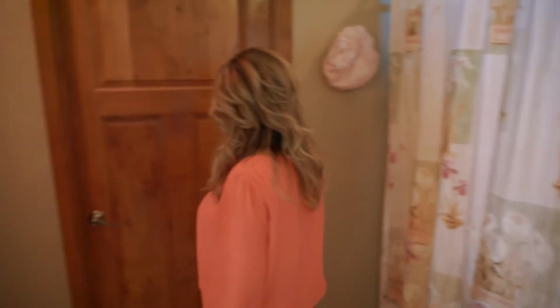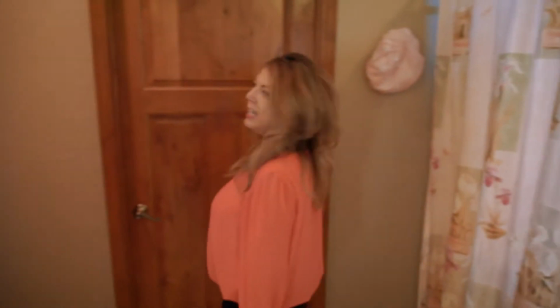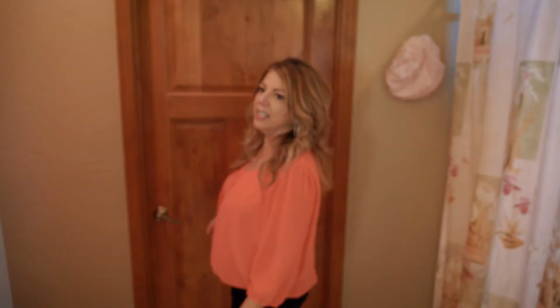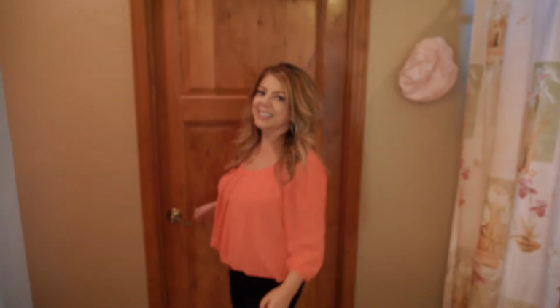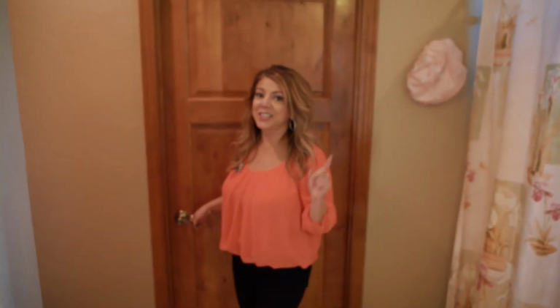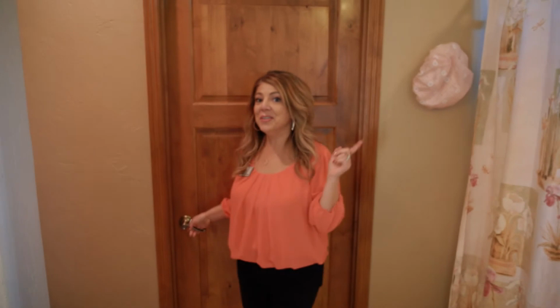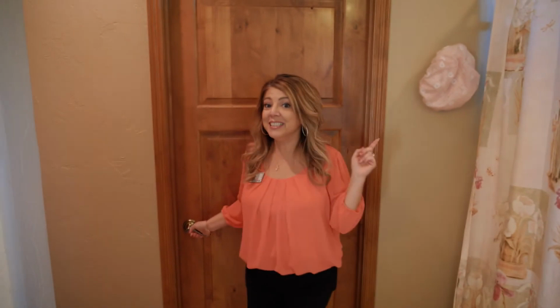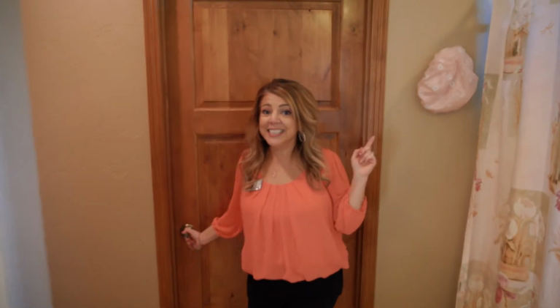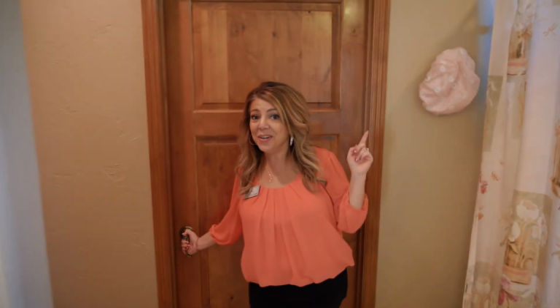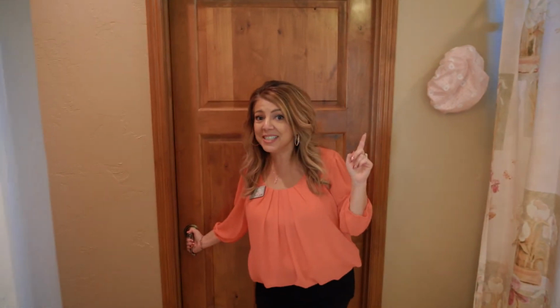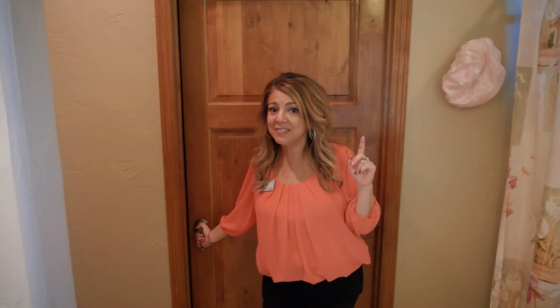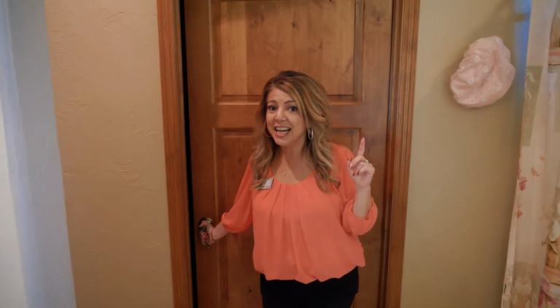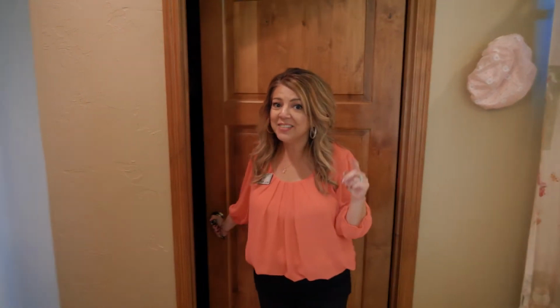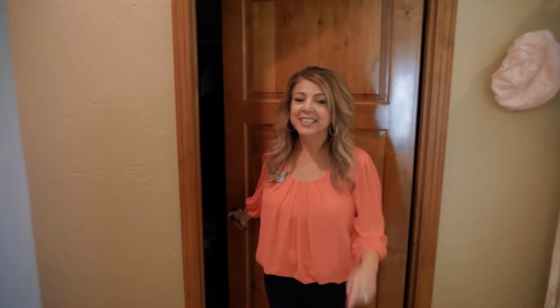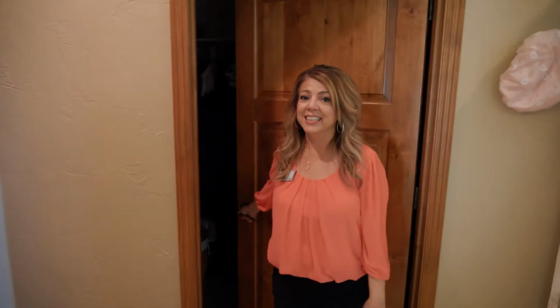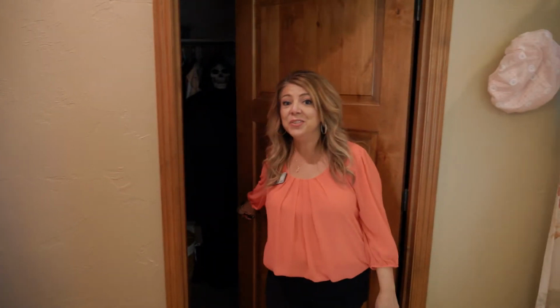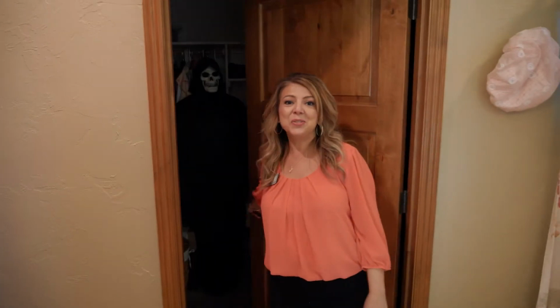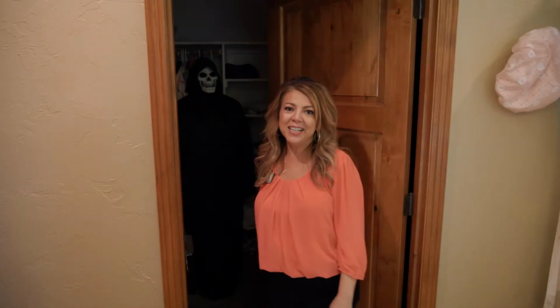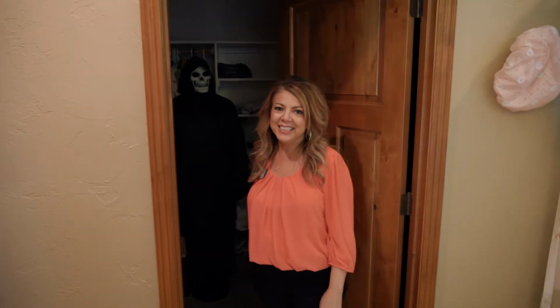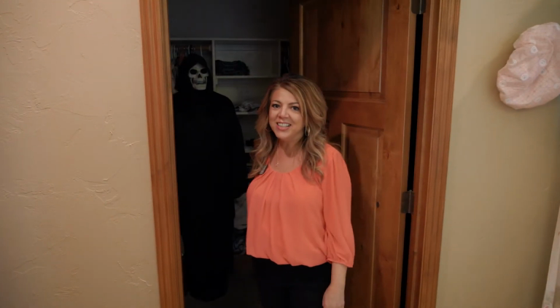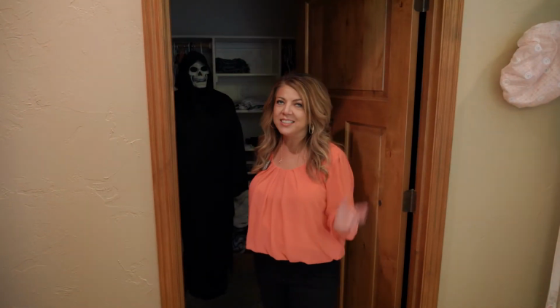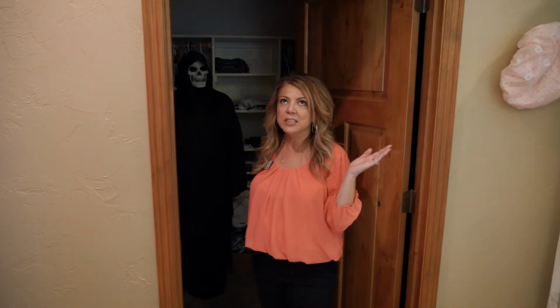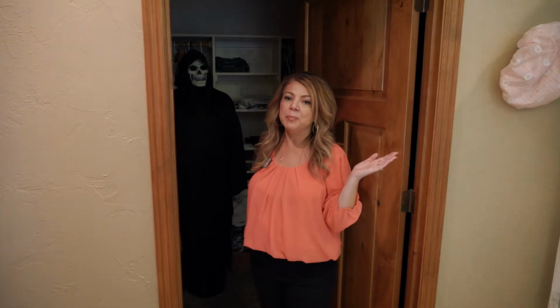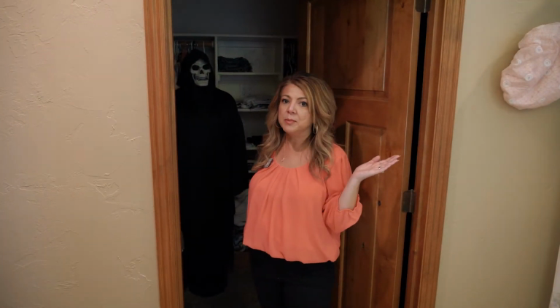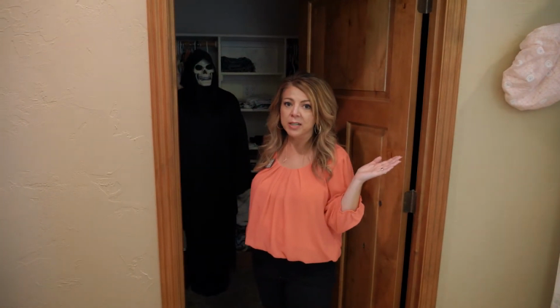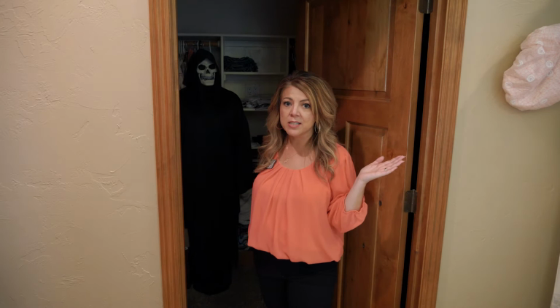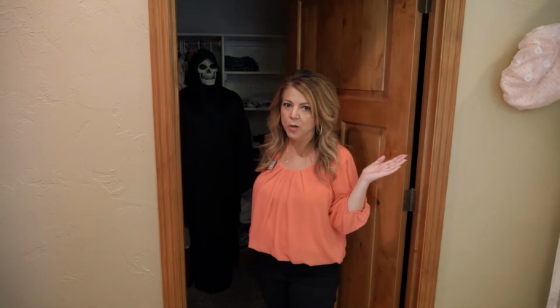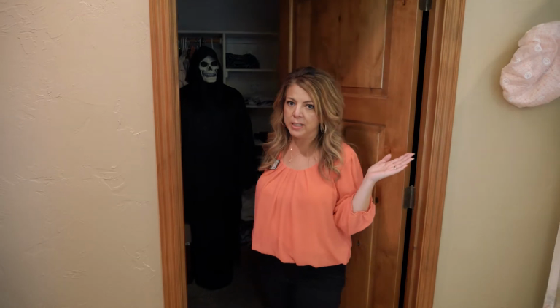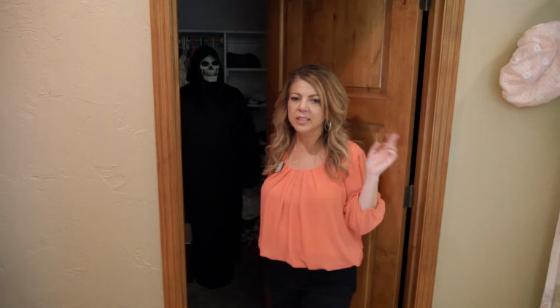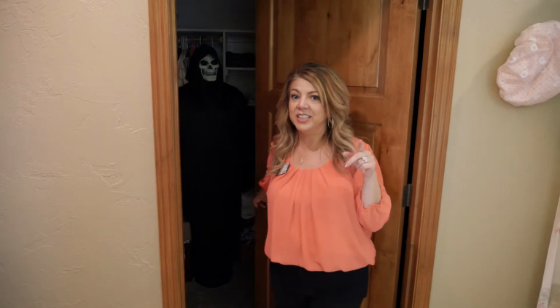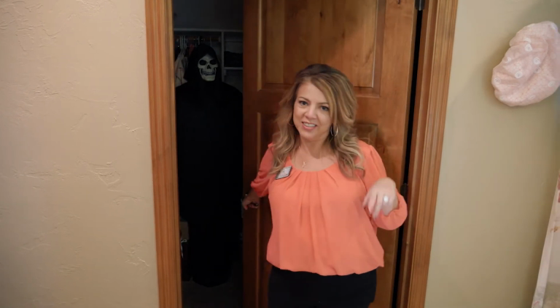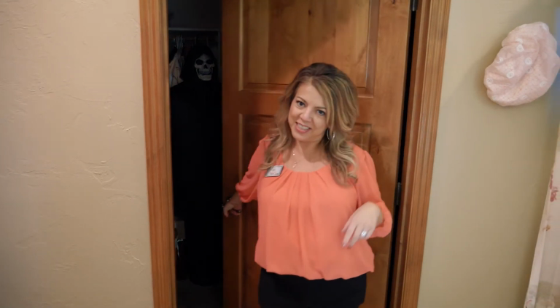And you know what we ladies always have to have? A huge walk-in closet. This is the best part — it's so big, you're going to love it.